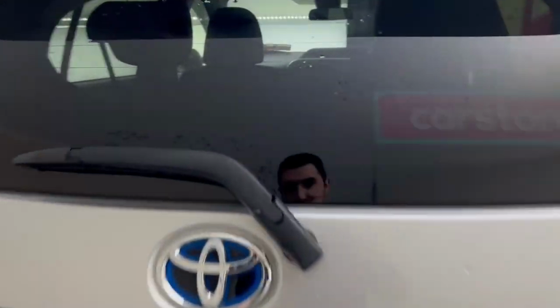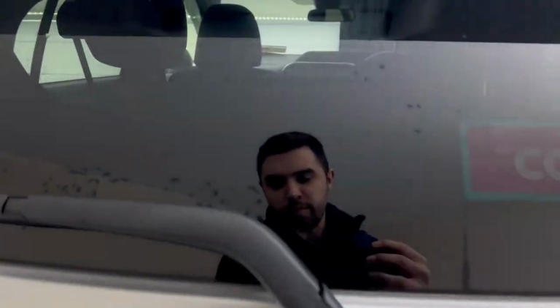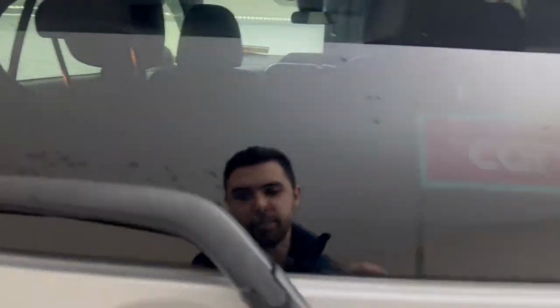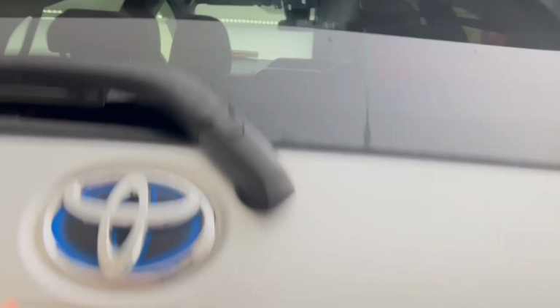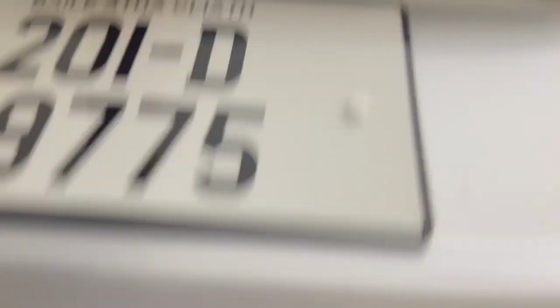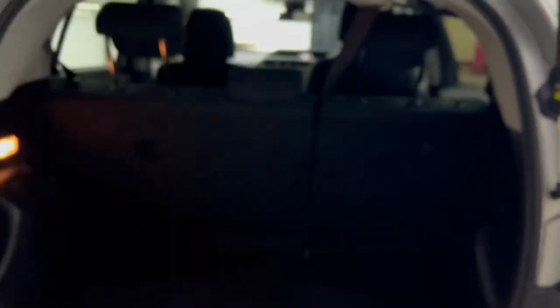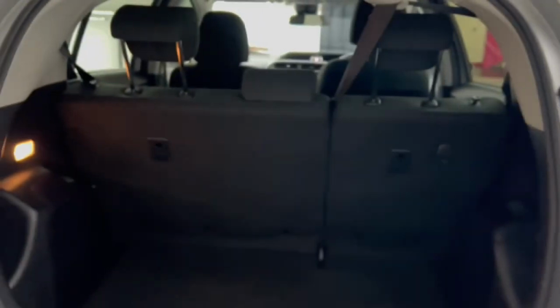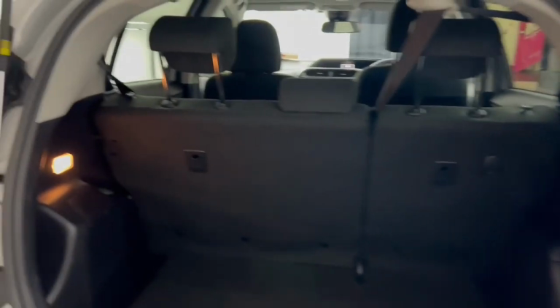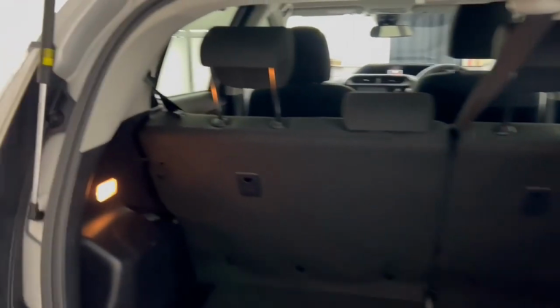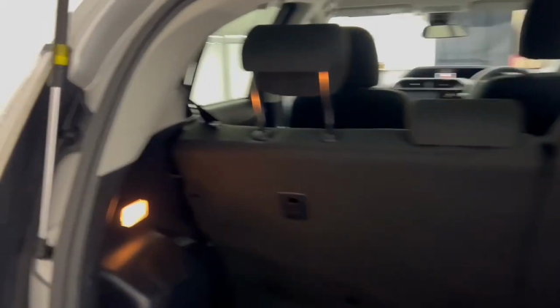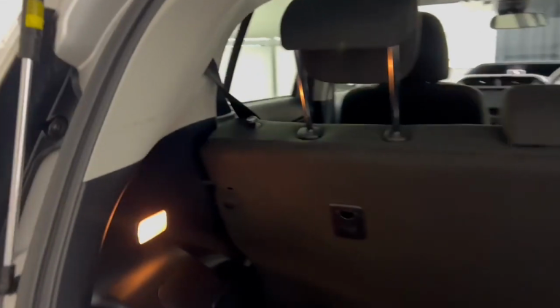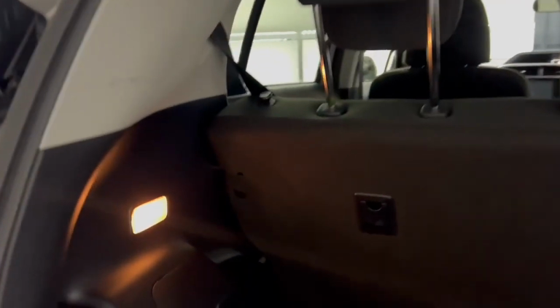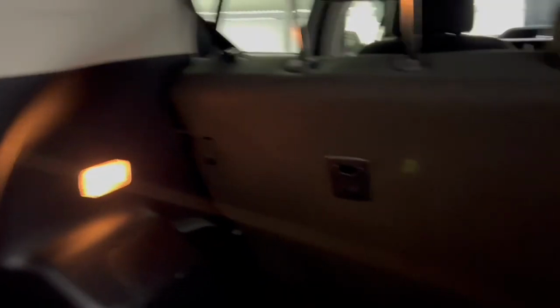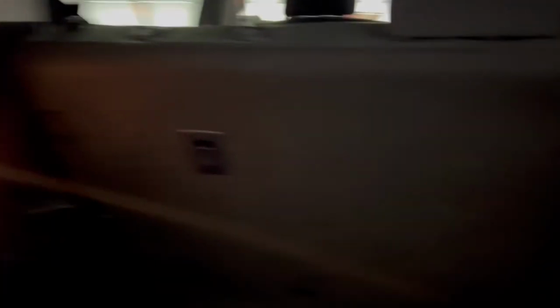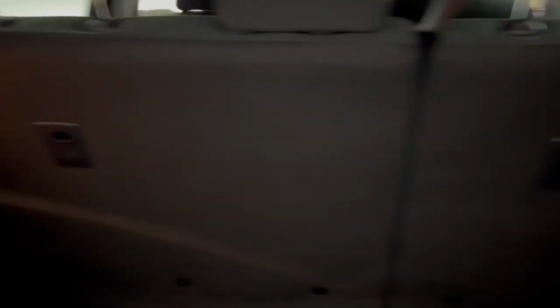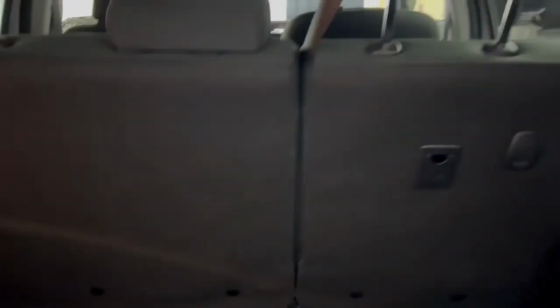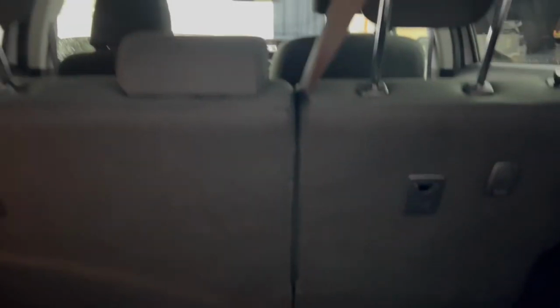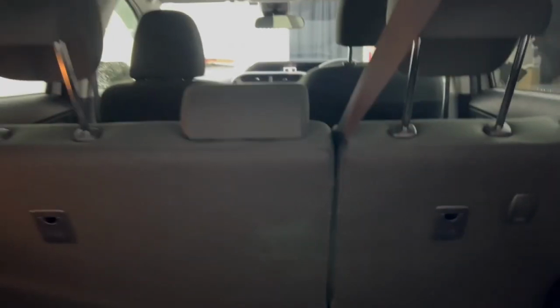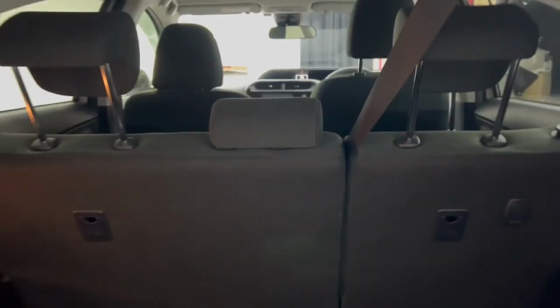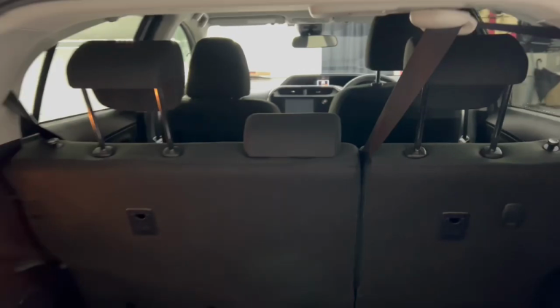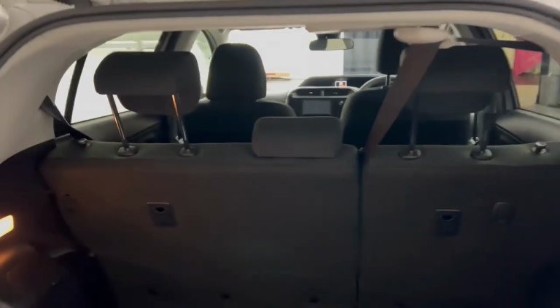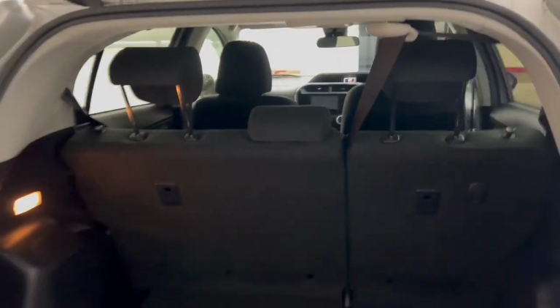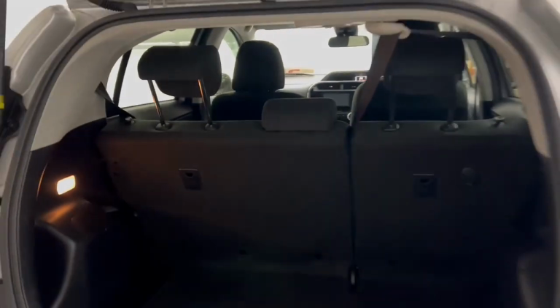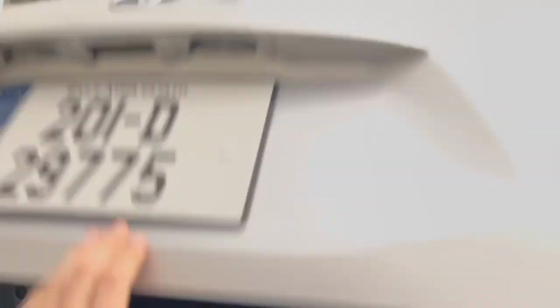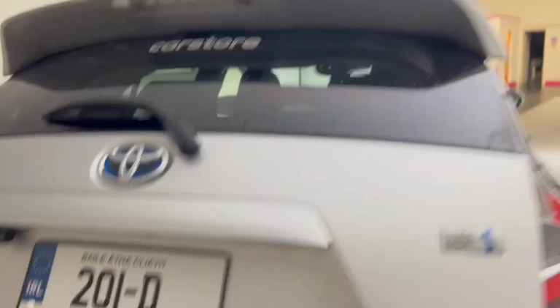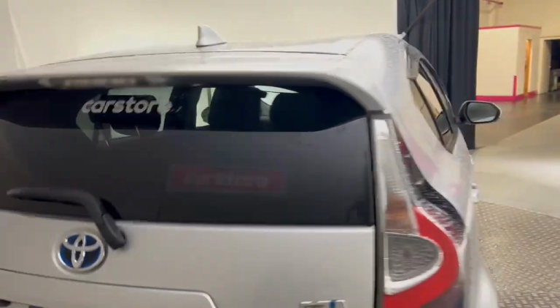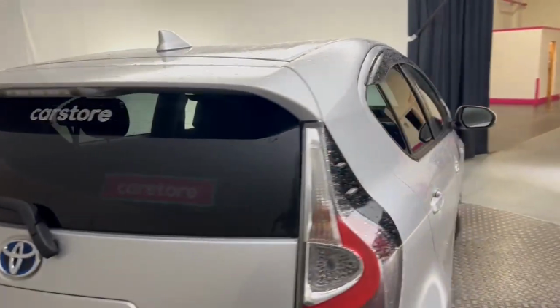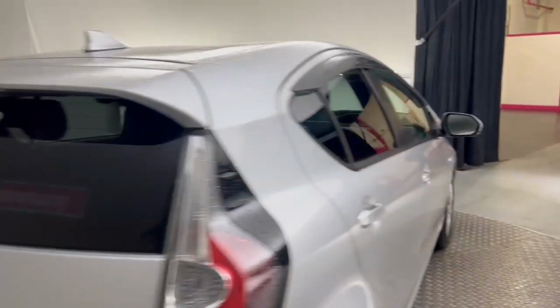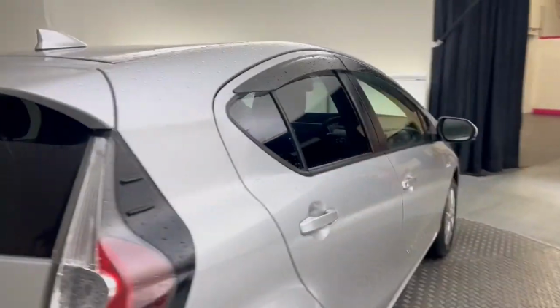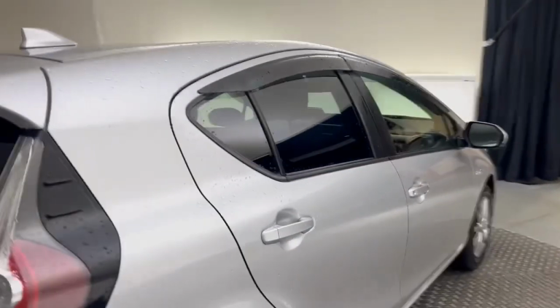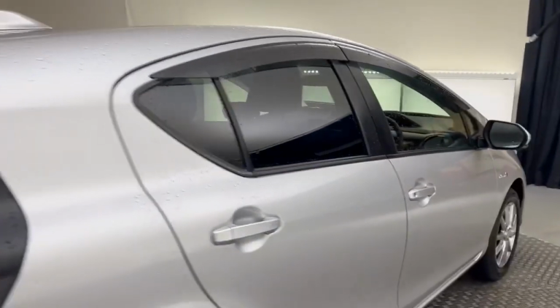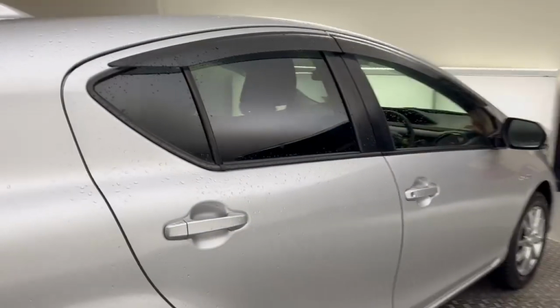It does have a reversing parking camera. As you can see, it's quite a sizeable boot. It does have a 60-40 drop on the rear seat, so if you do need to get large items into the back, it's very easily done.